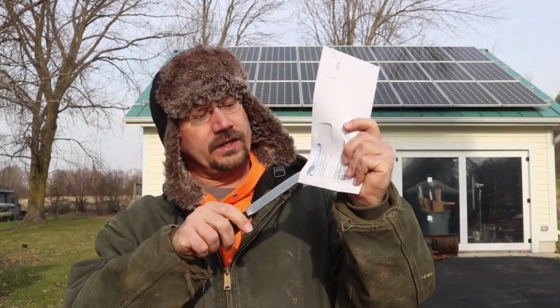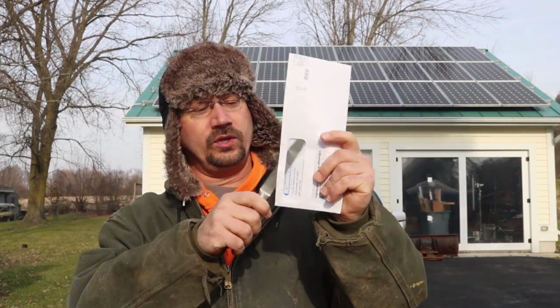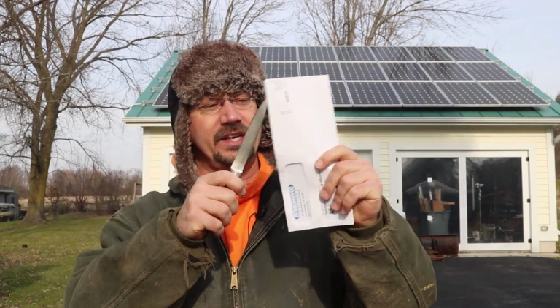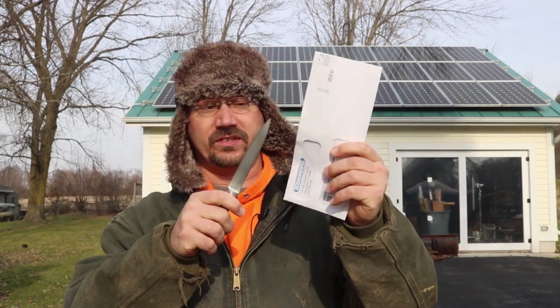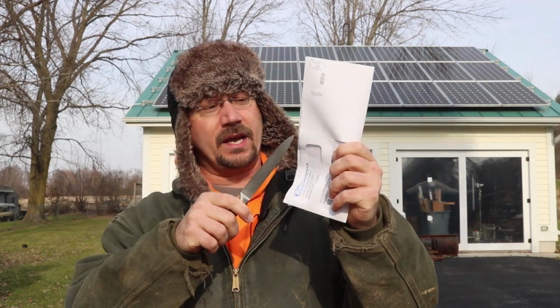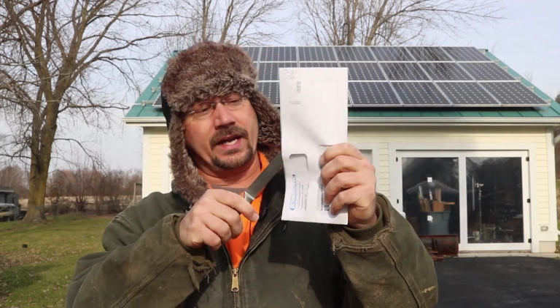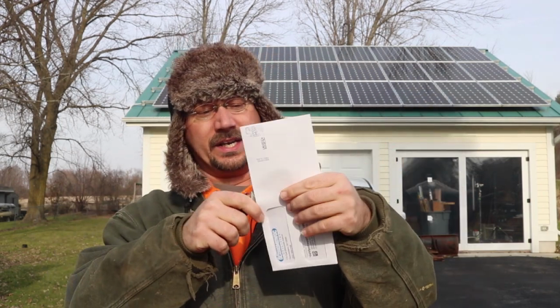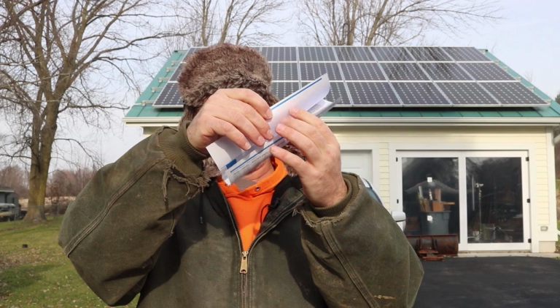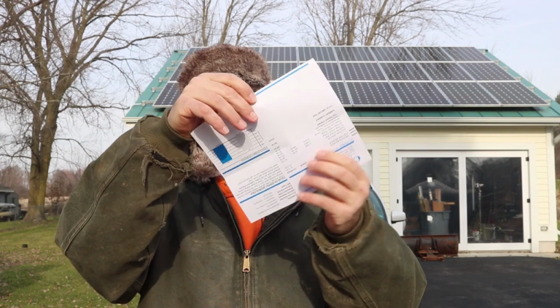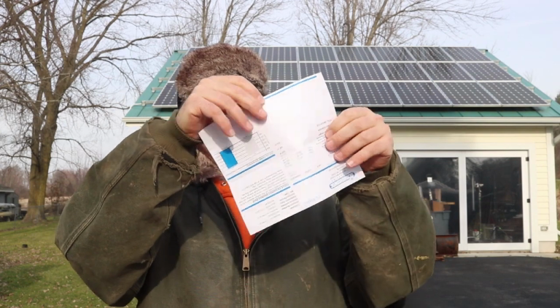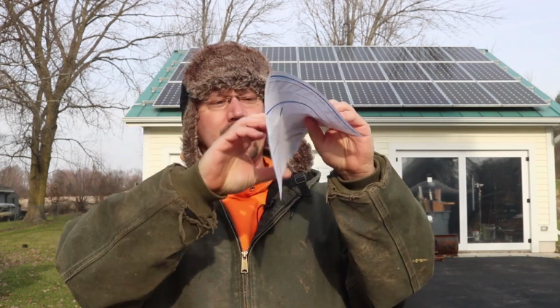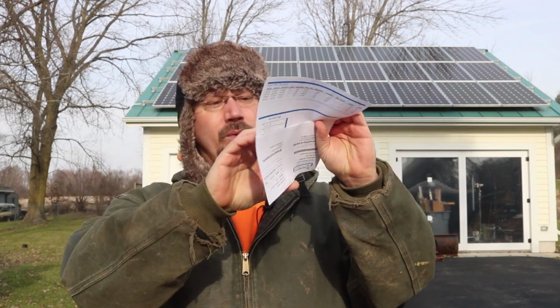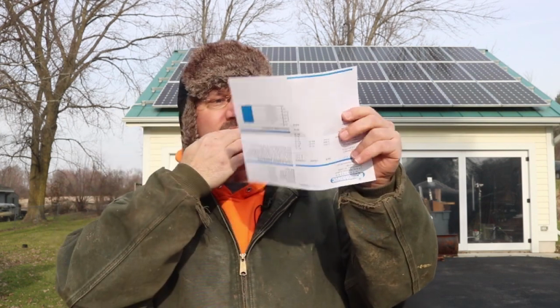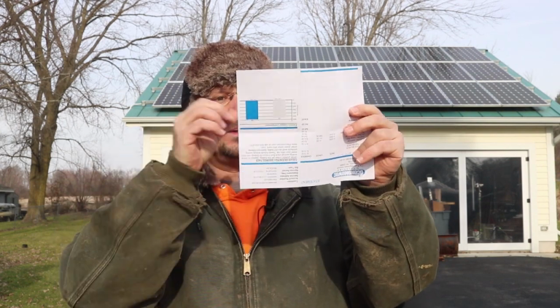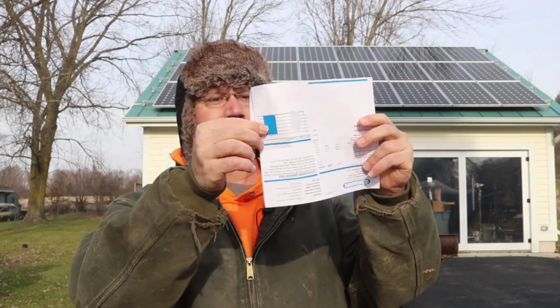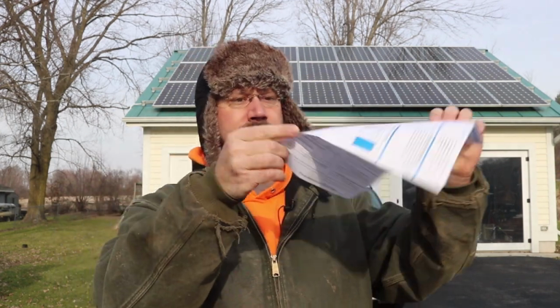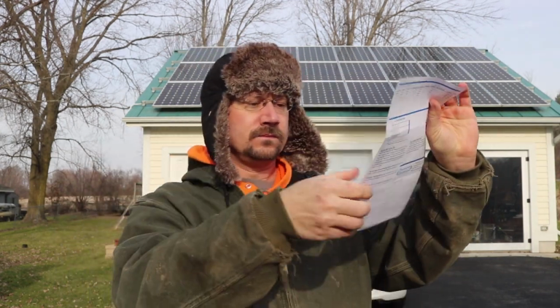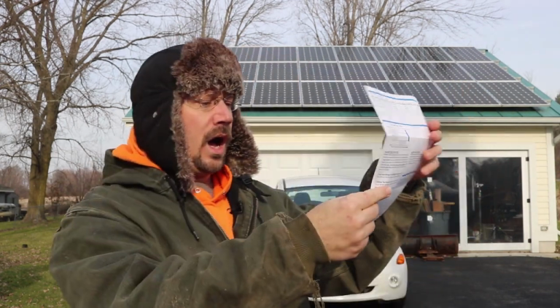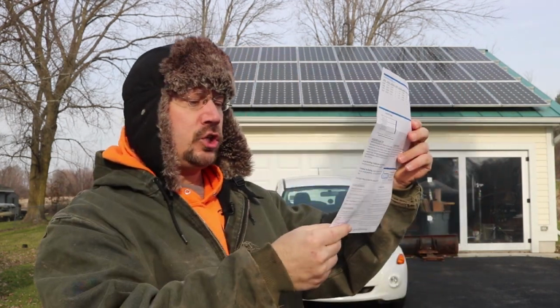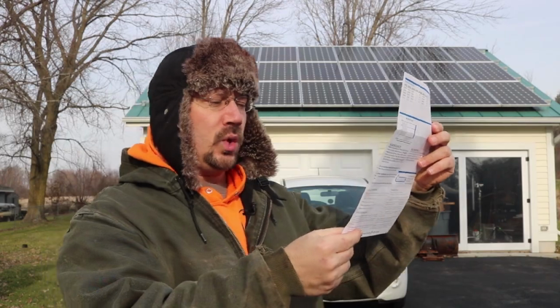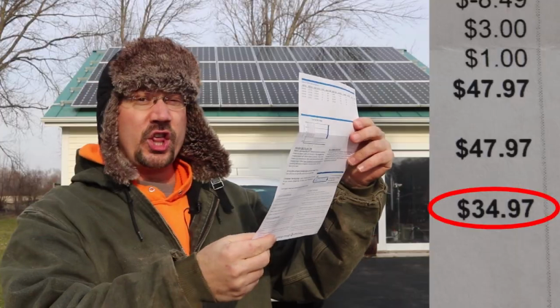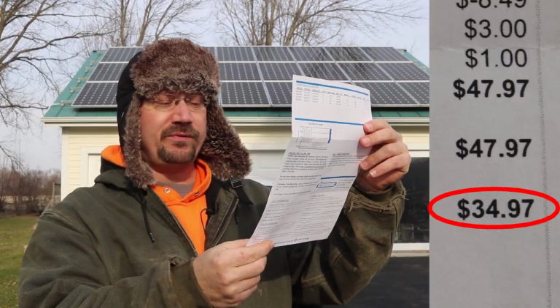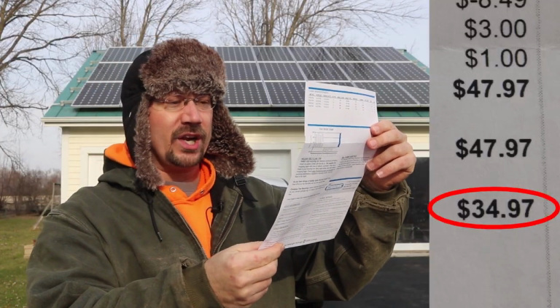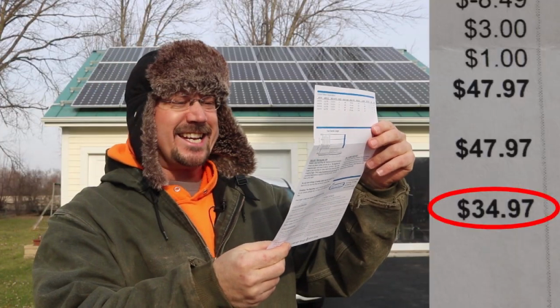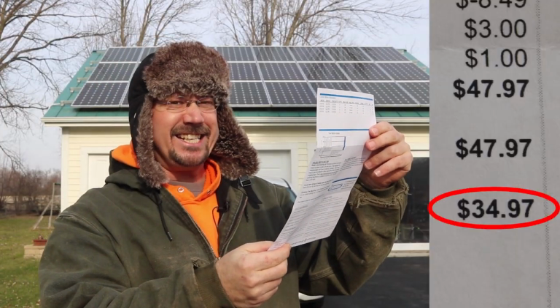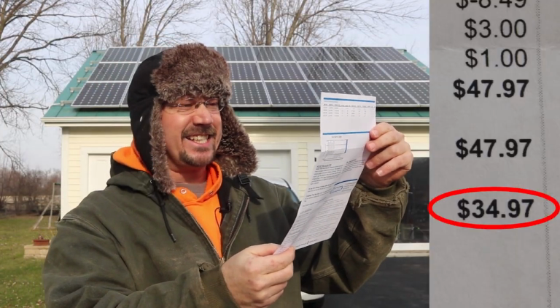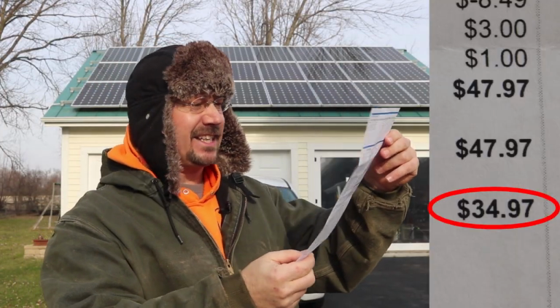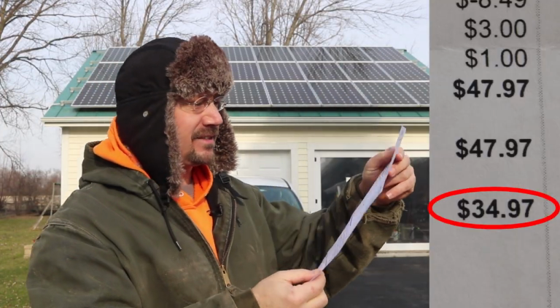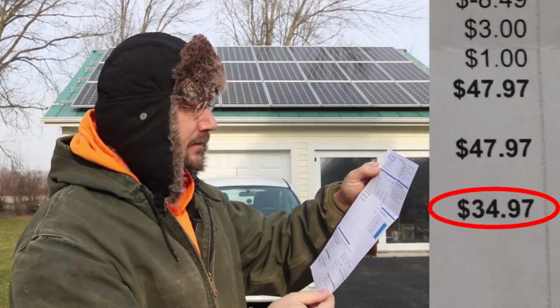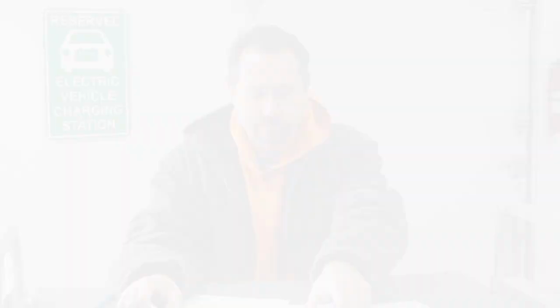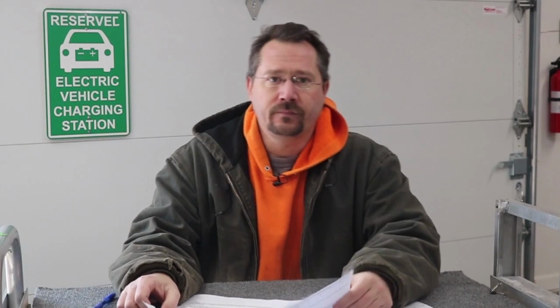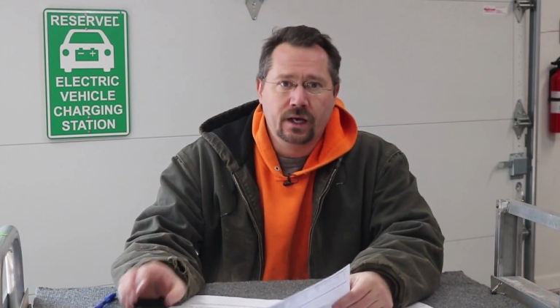Okay, and you are seeing this the same time I am. What my bill comes to is: amount due — $34.97.